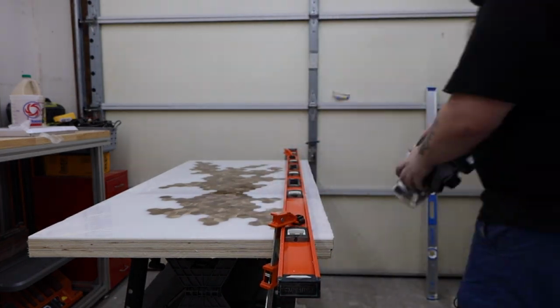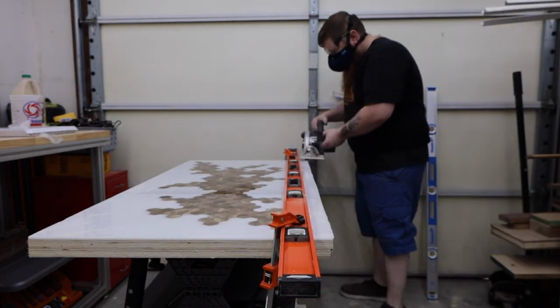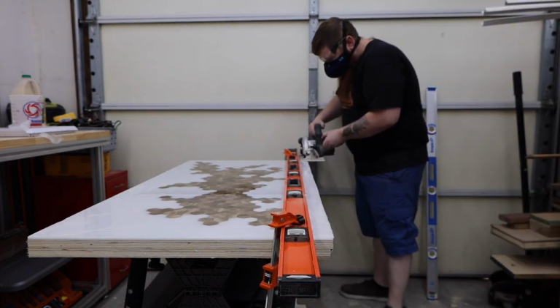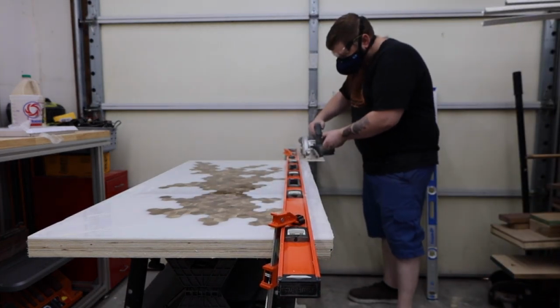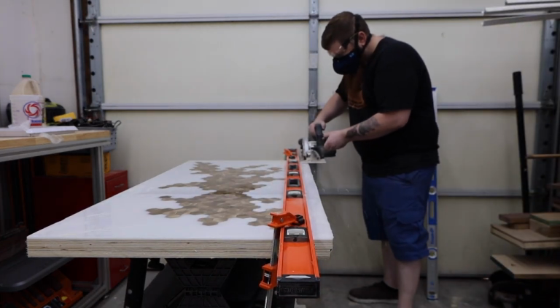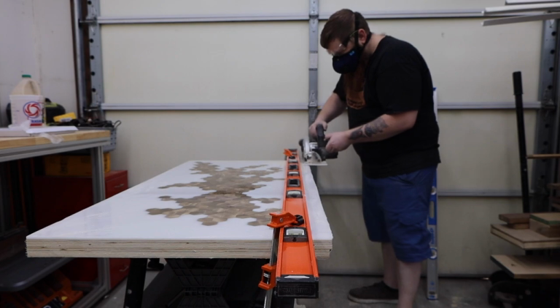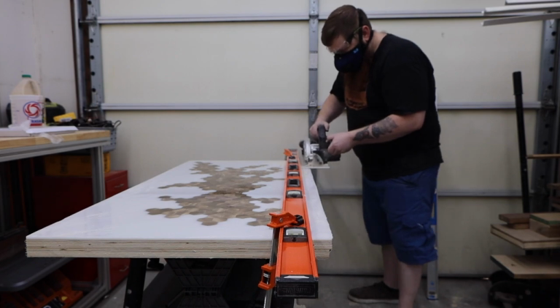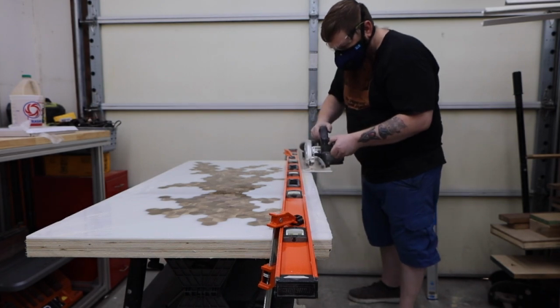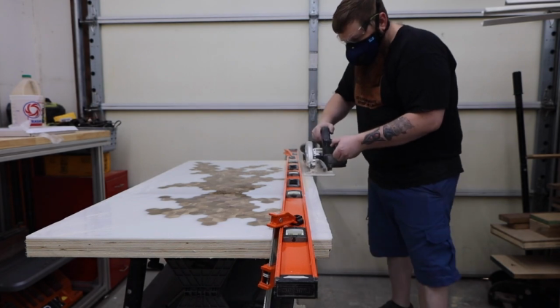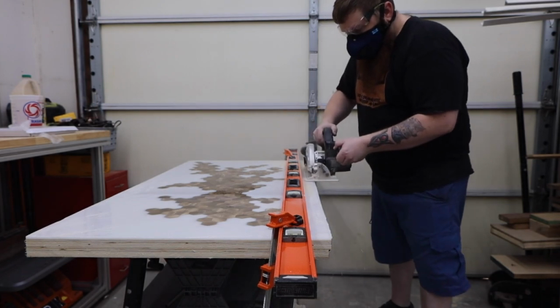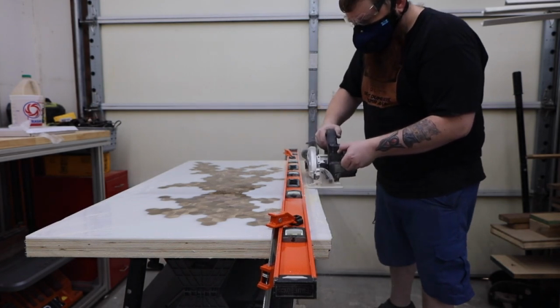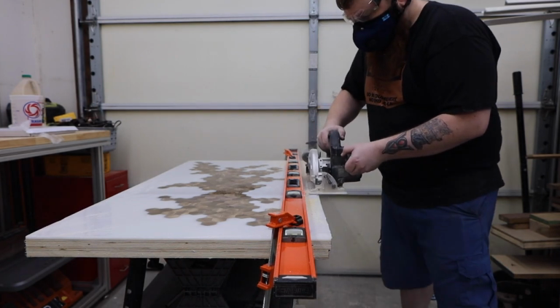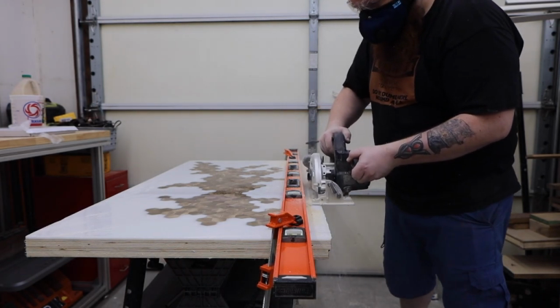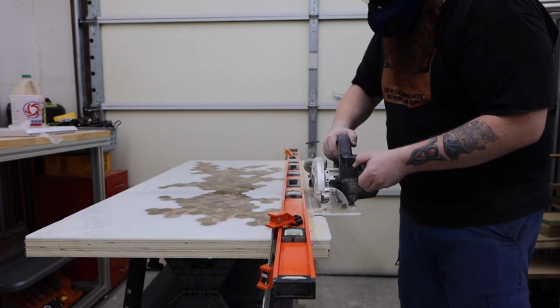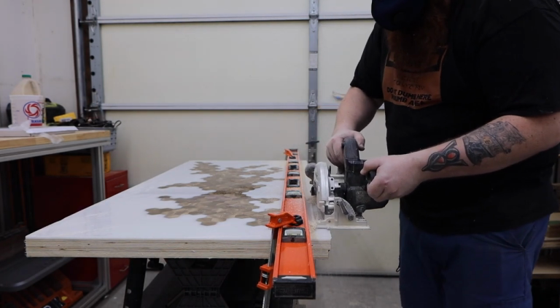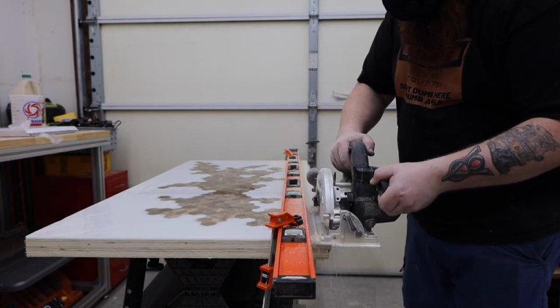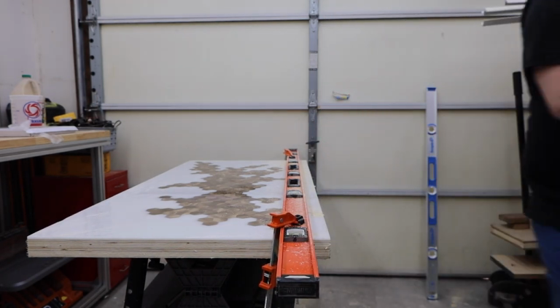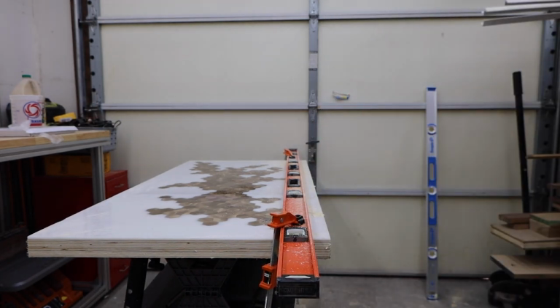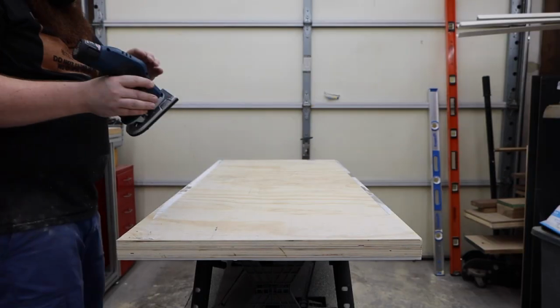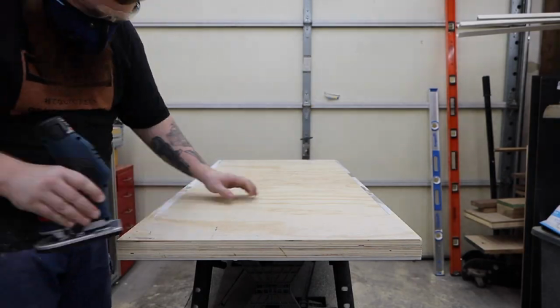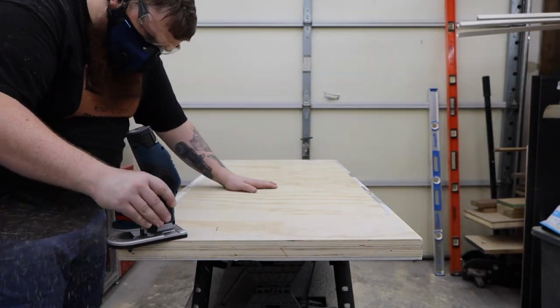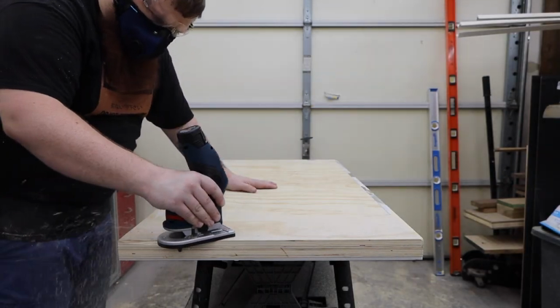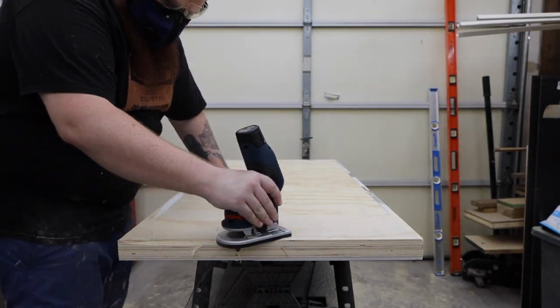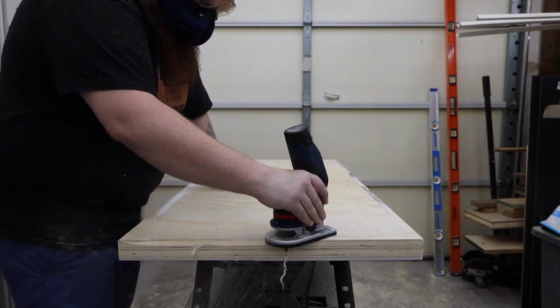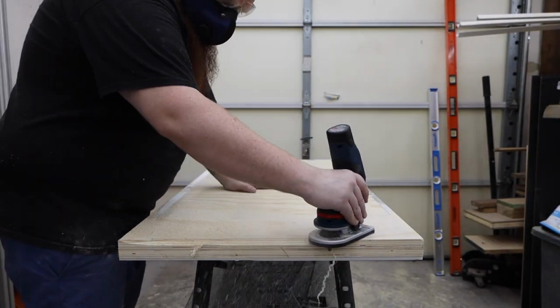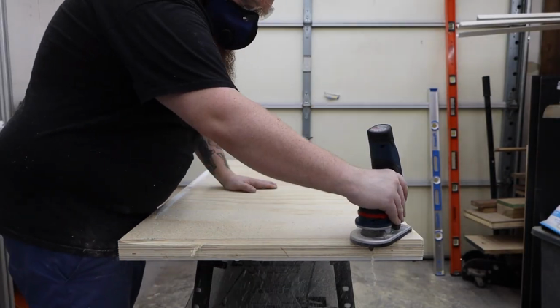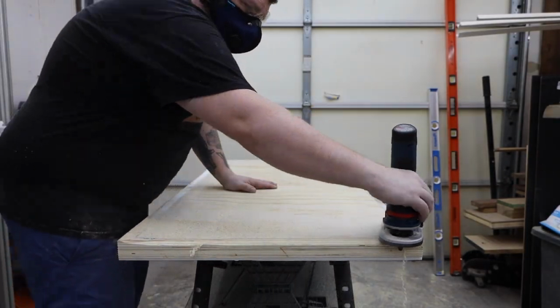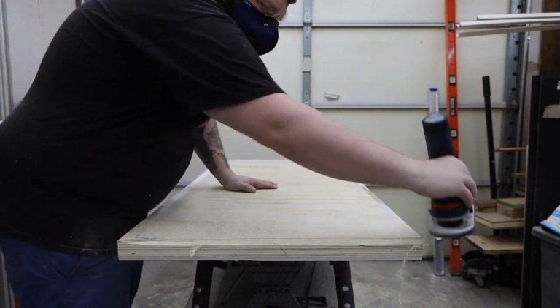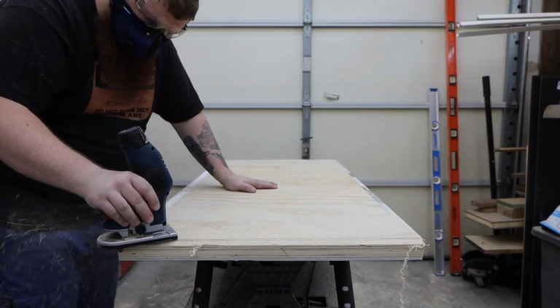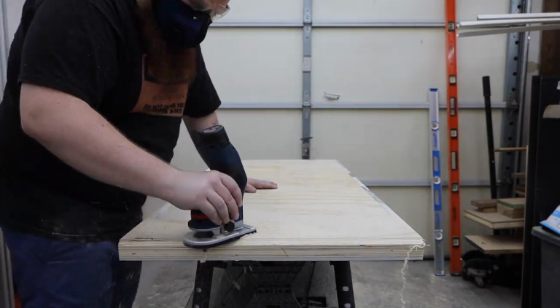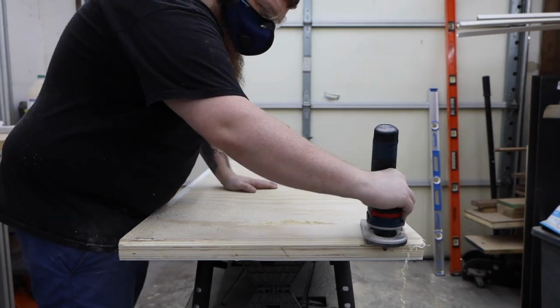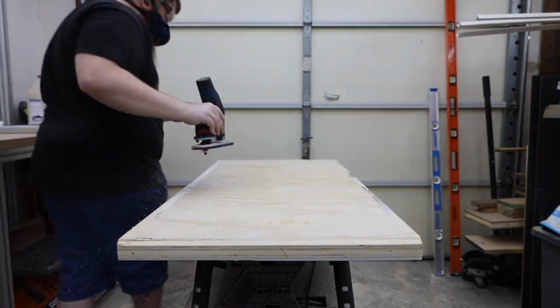I used my circular saw with a guide to cut the edges off and square everything up. Then I flipped it over and used a router to chamfer the edges. You can also do this with the circular saw if you don't have a router.